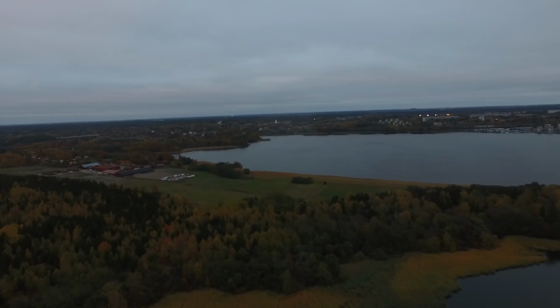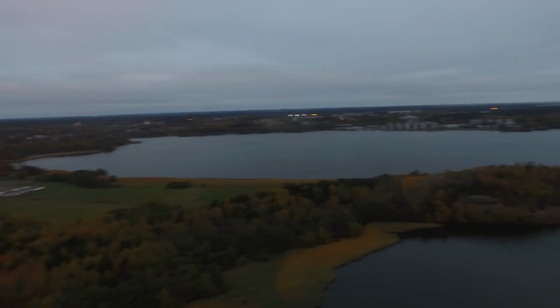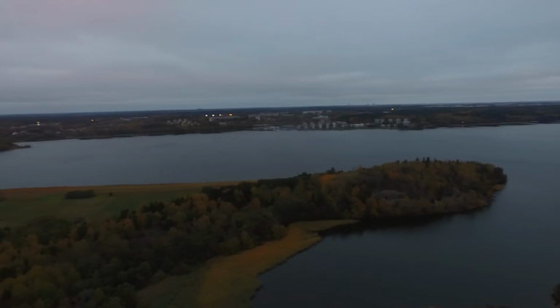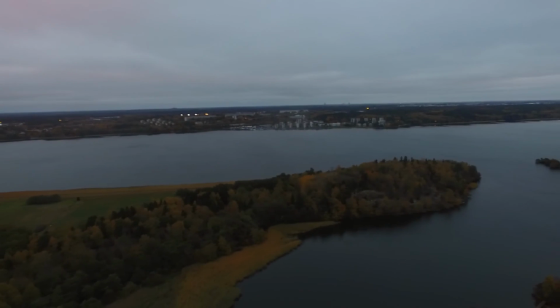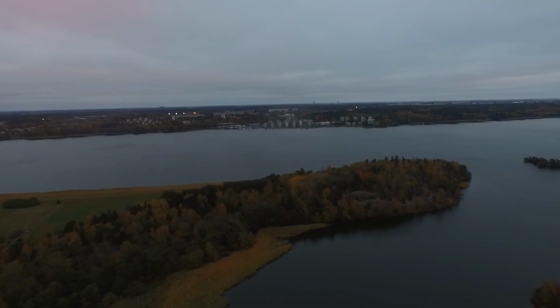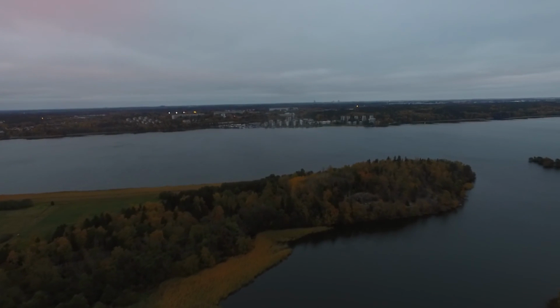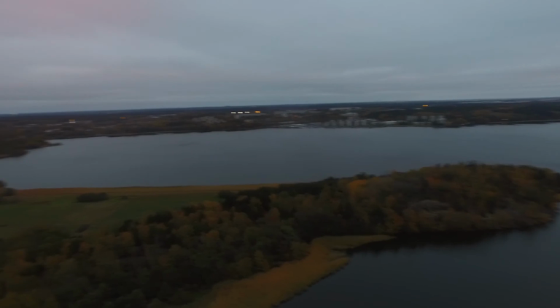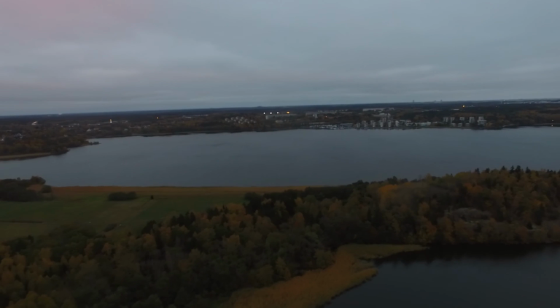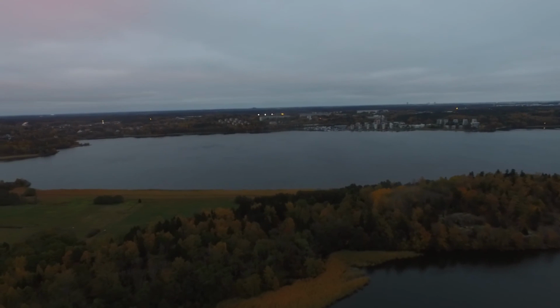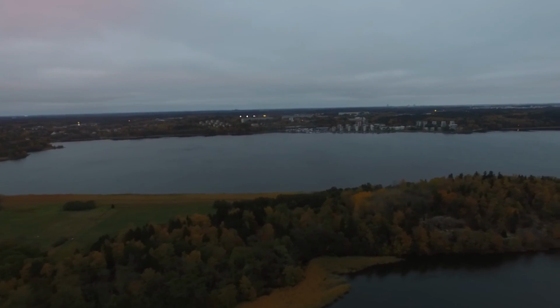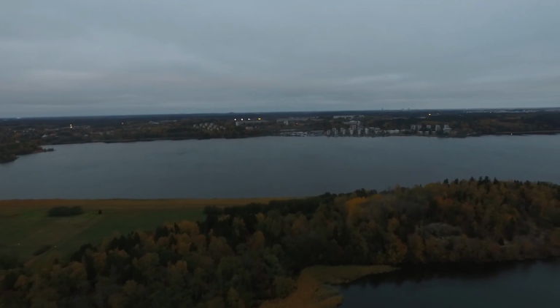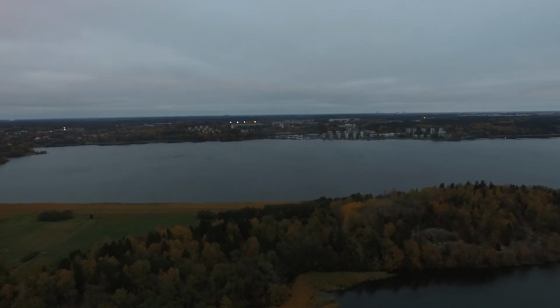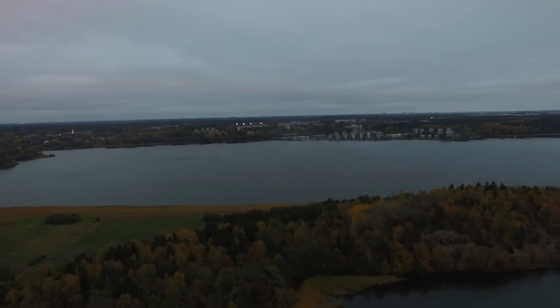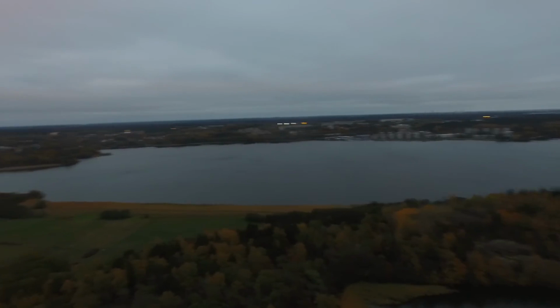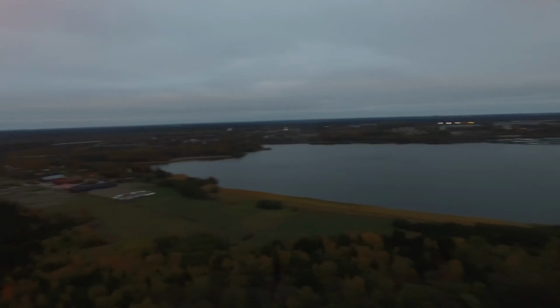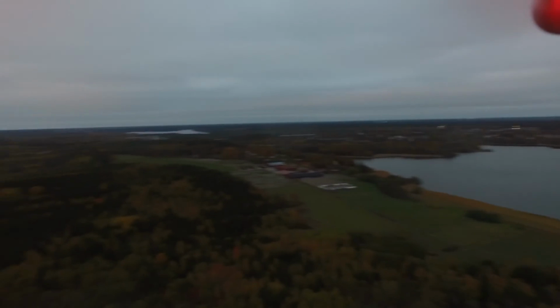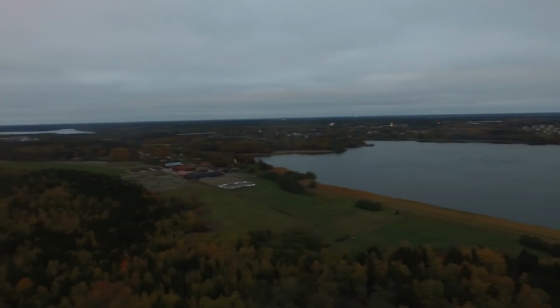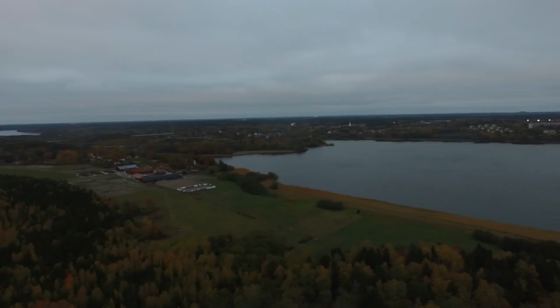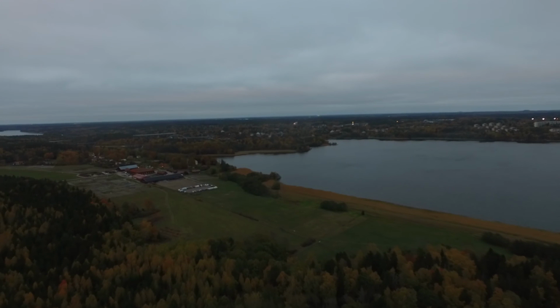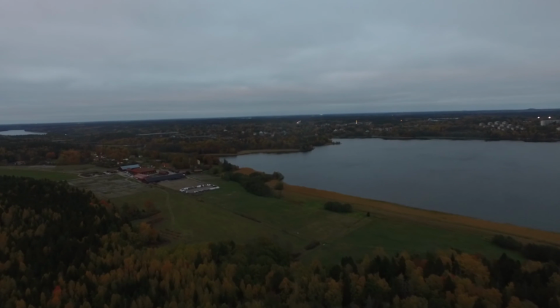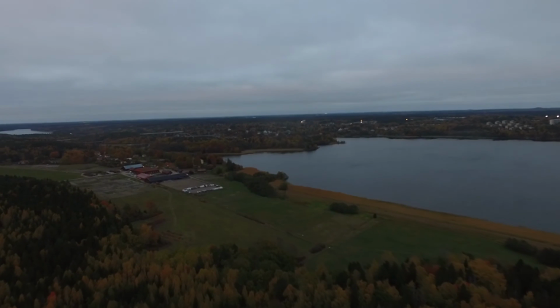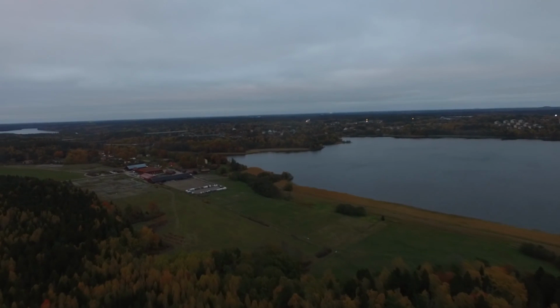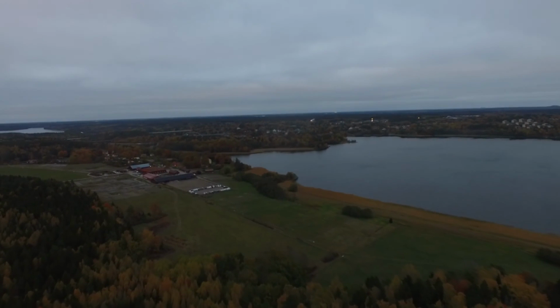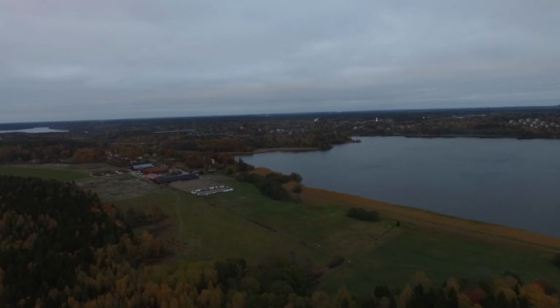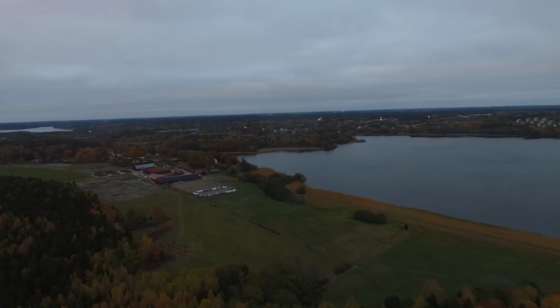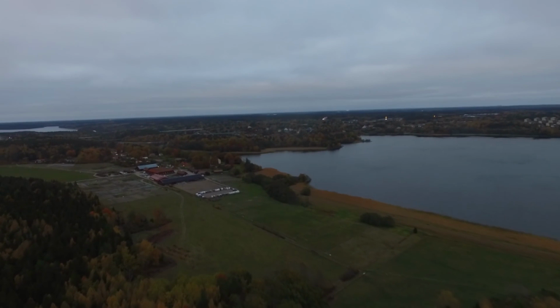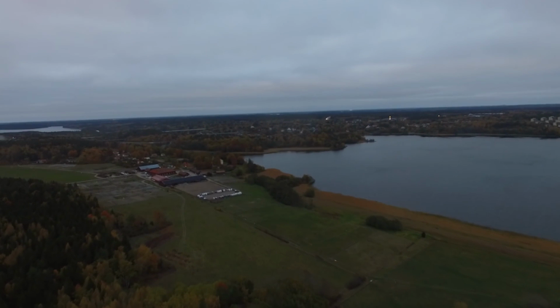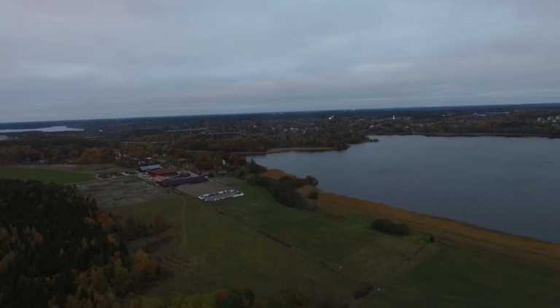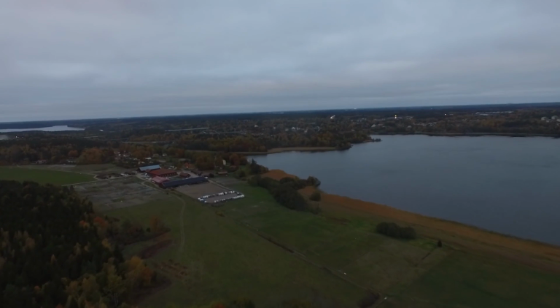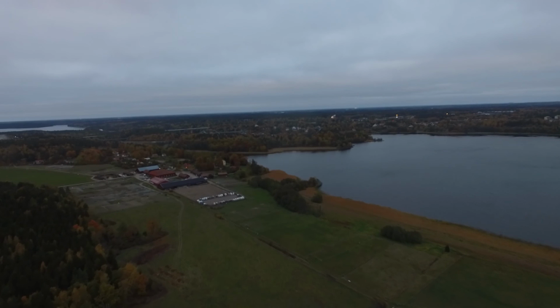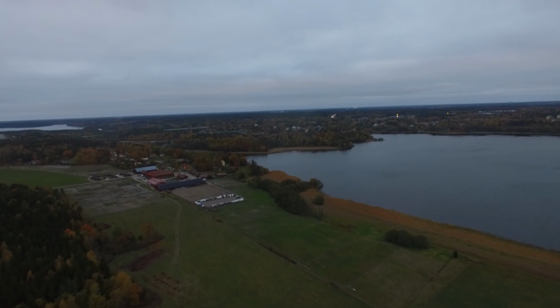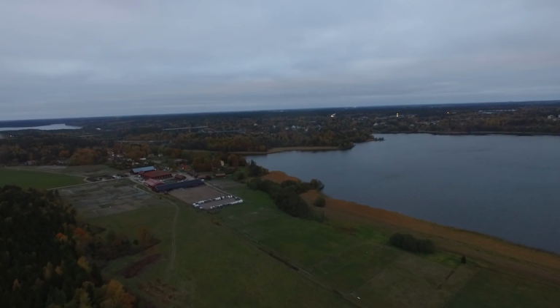We were basically looking around to see if there was a place we could emergency land. I looked around with the drone and we saw an island, and my friend who lives in the area said, oh you know what, I actually know how to get to that island by car — there's a bridge over there, so let's go there.